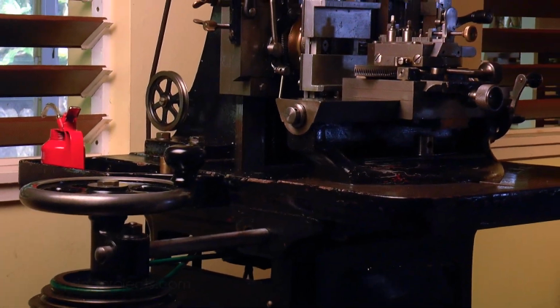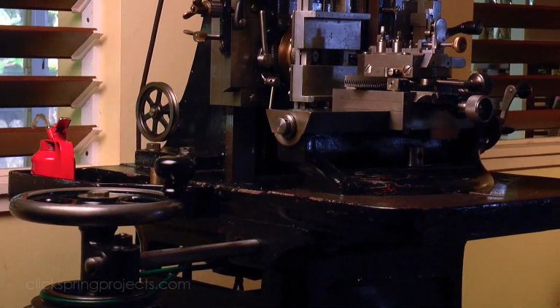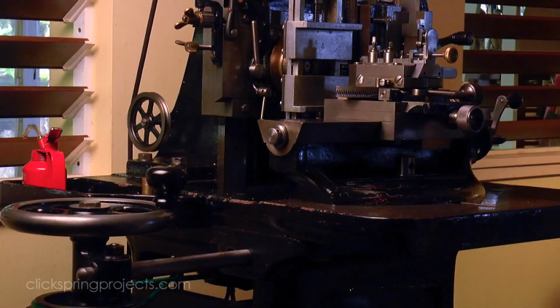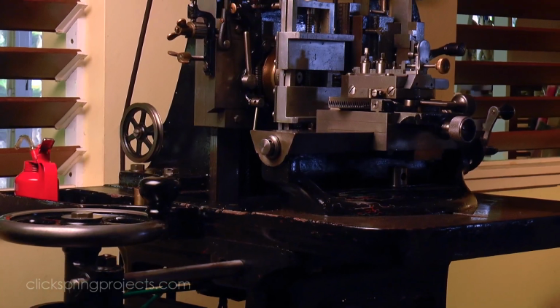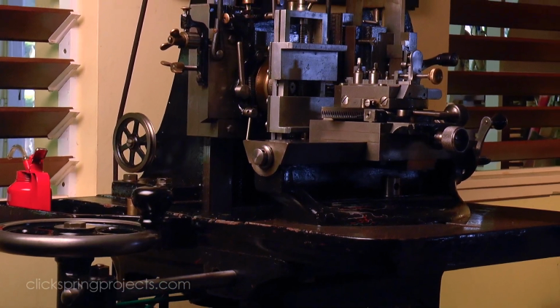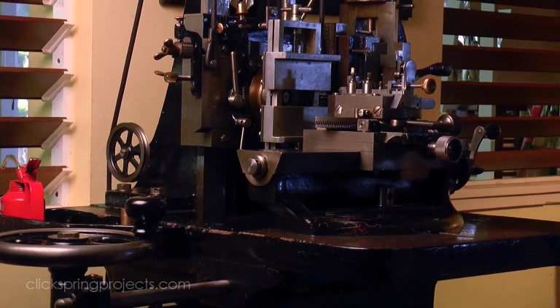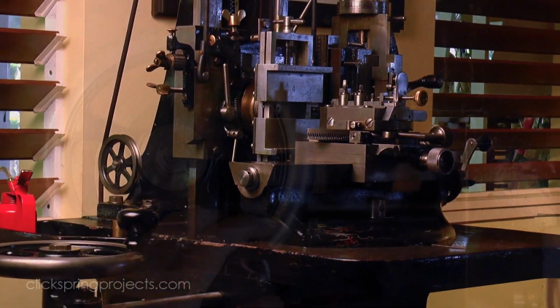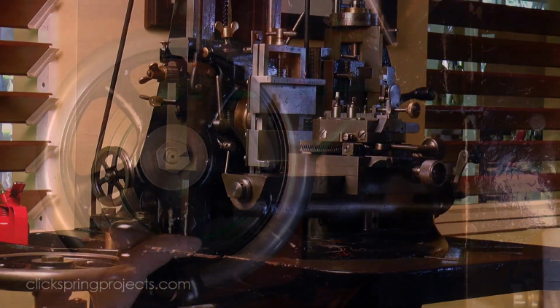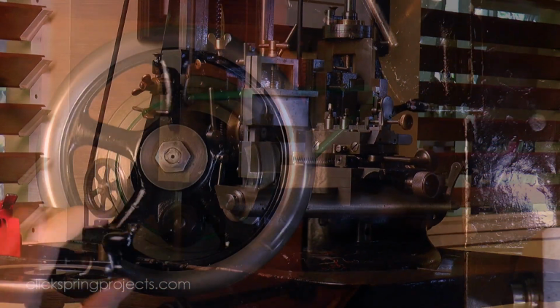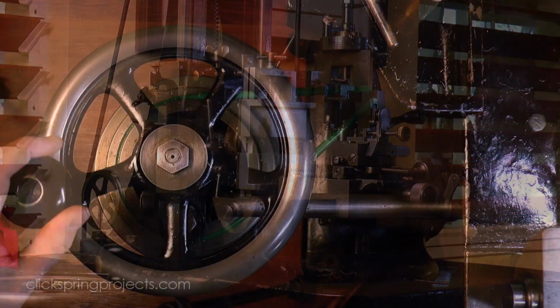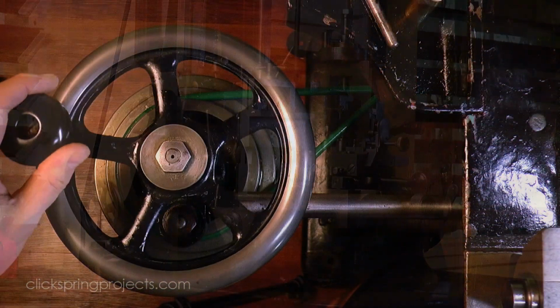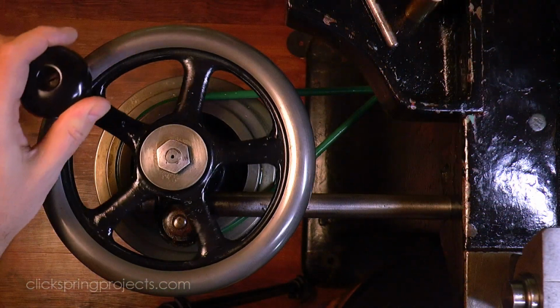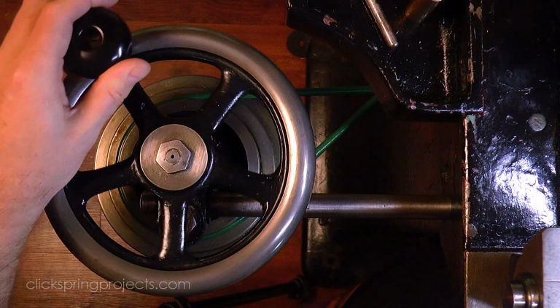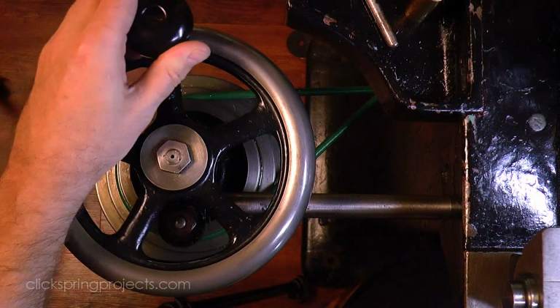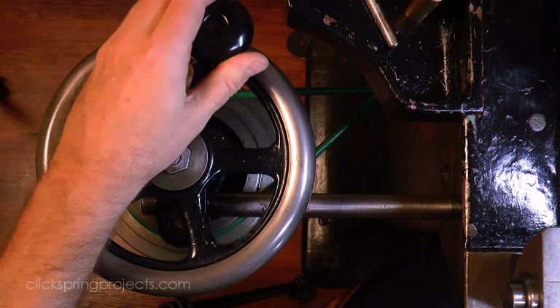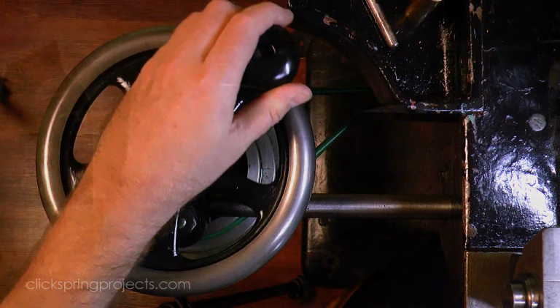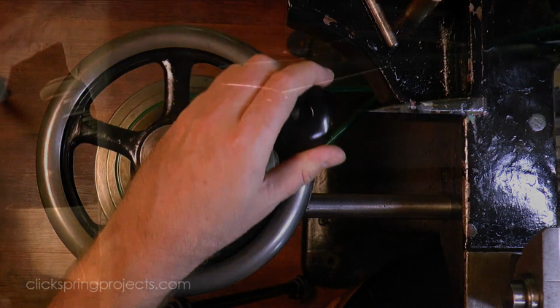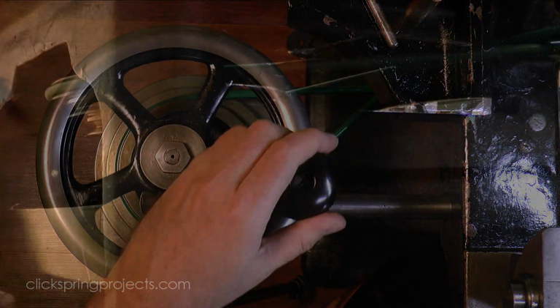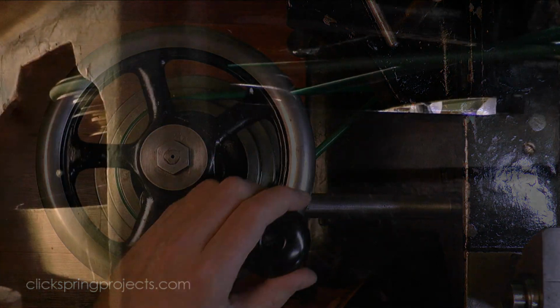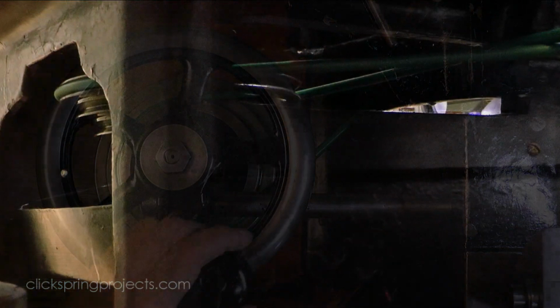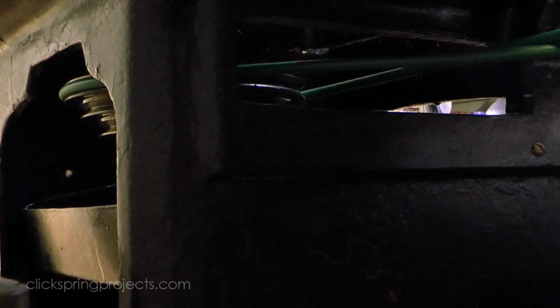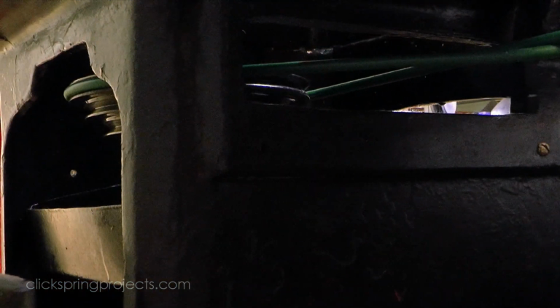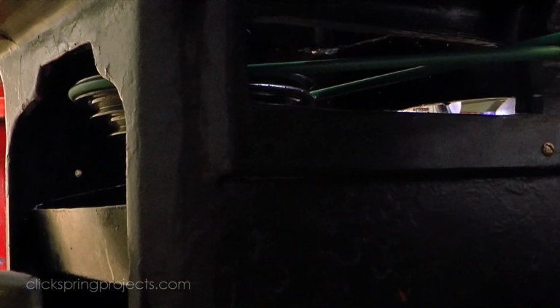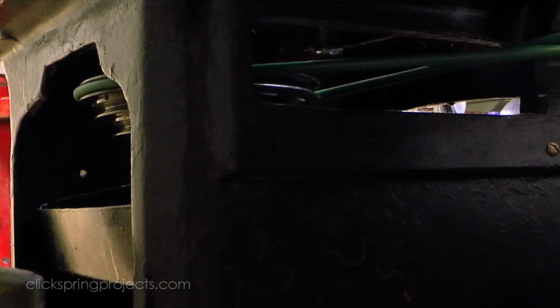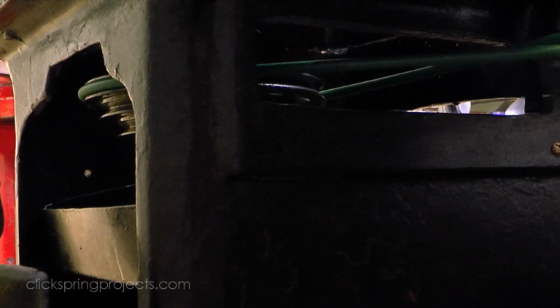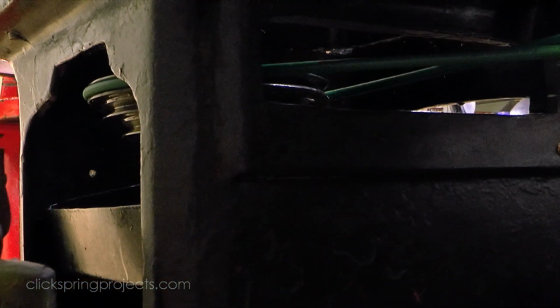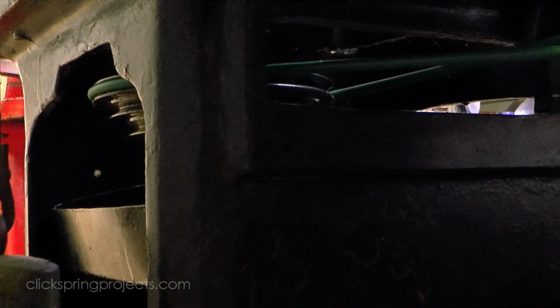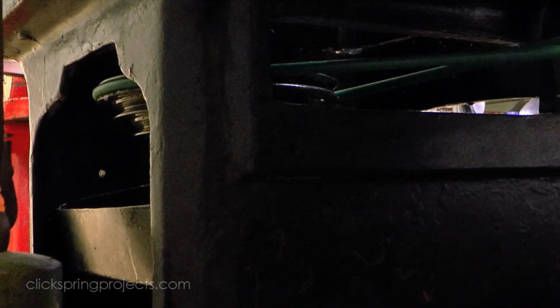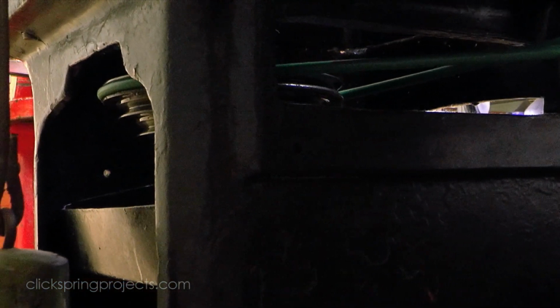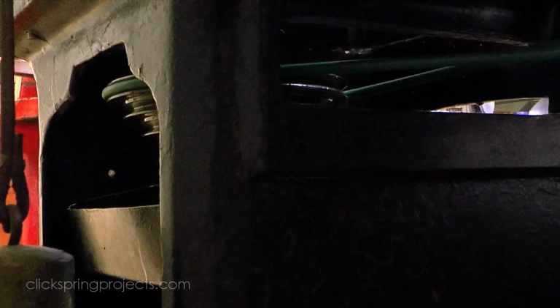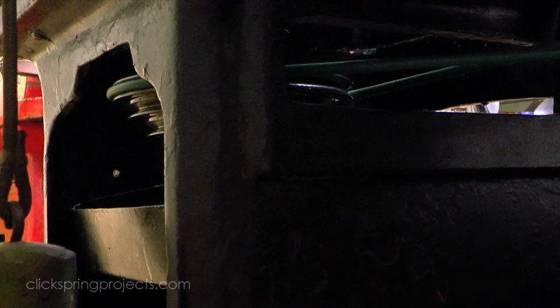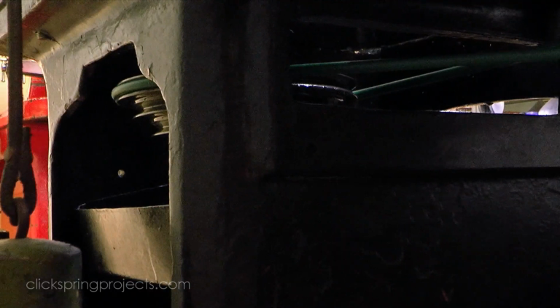It's all manually controlled. There's no electrical power or motor involved, just a hand cranked assembly of slides, pulleys and counterweights, arranged to move the workpiece against a stationary cutting tool.